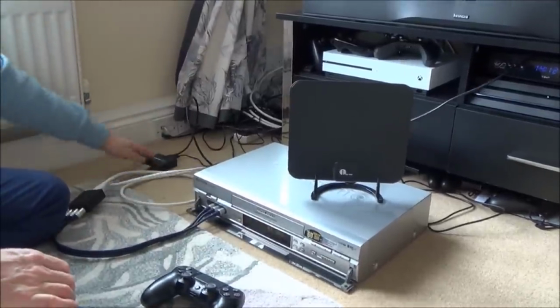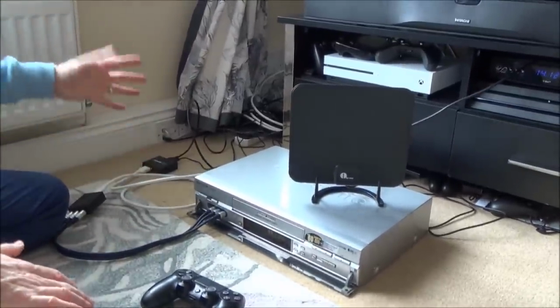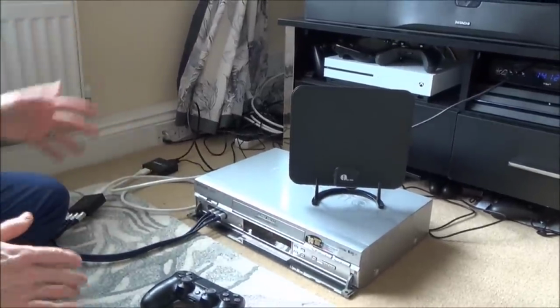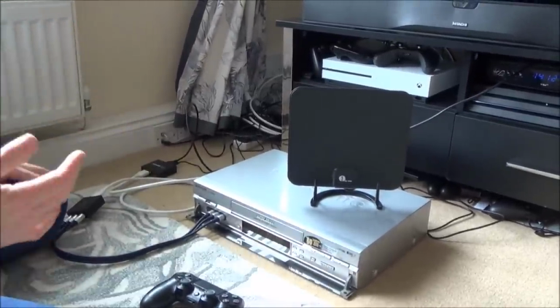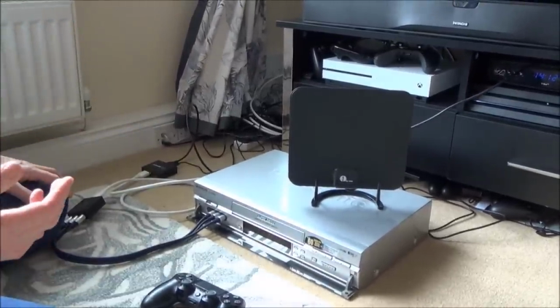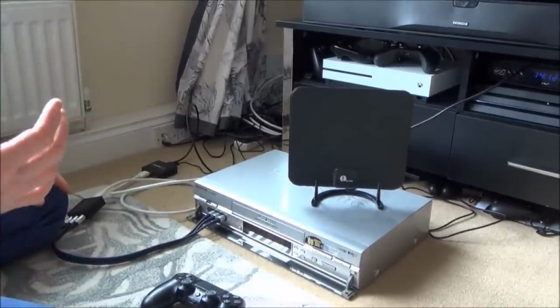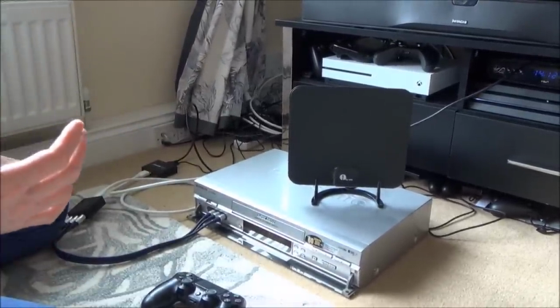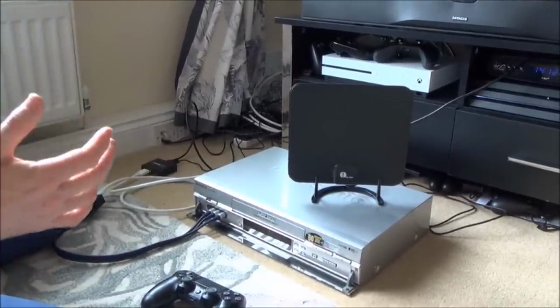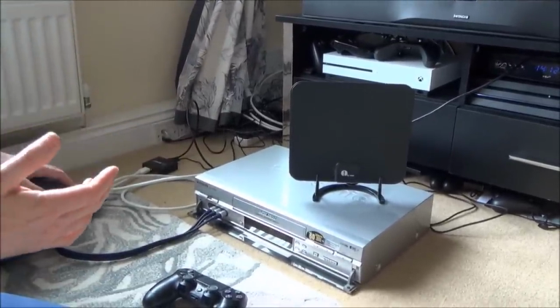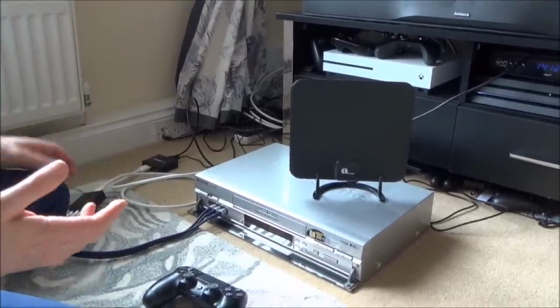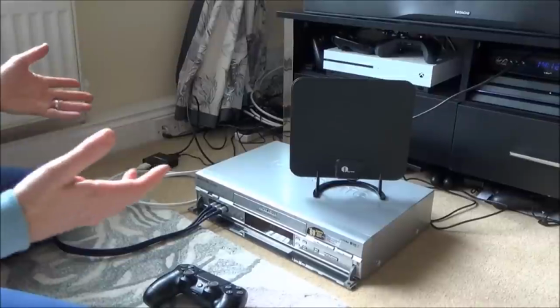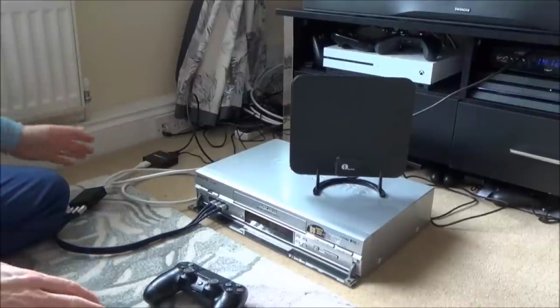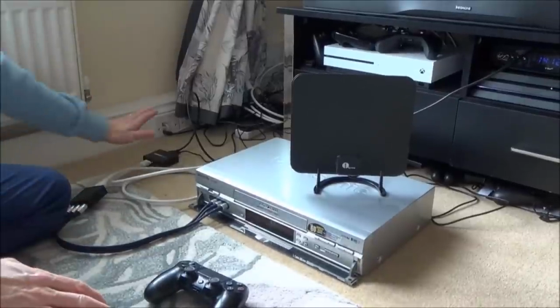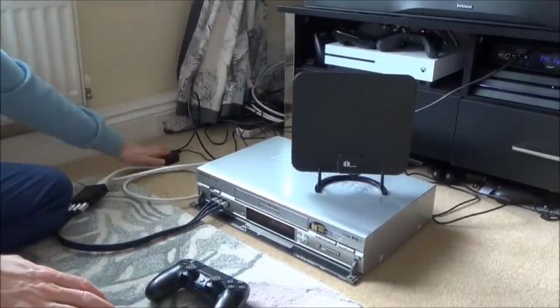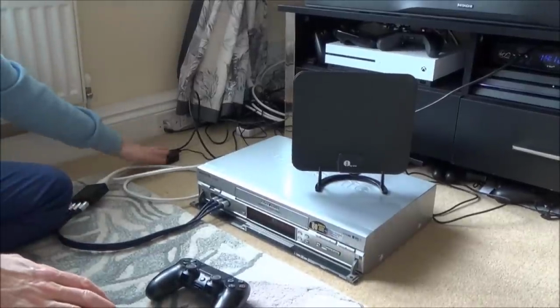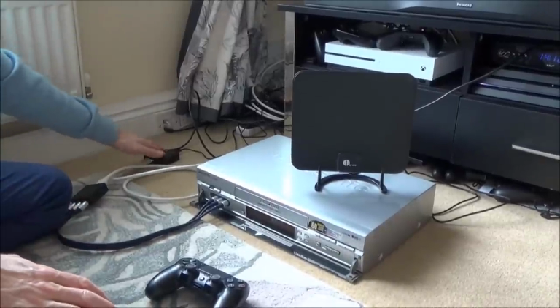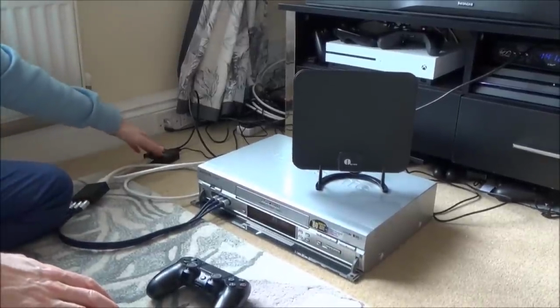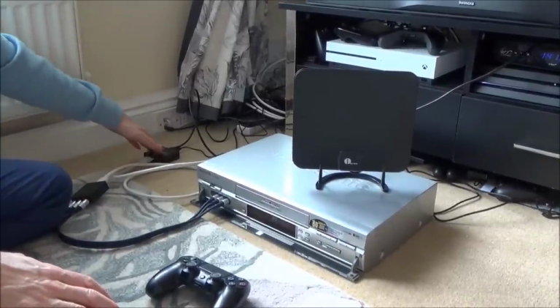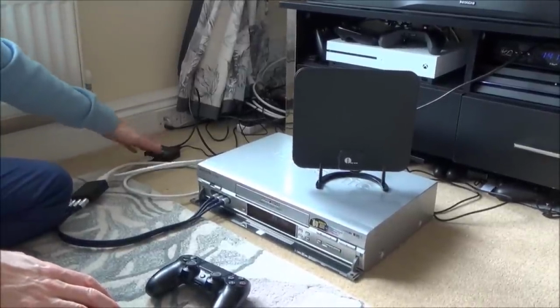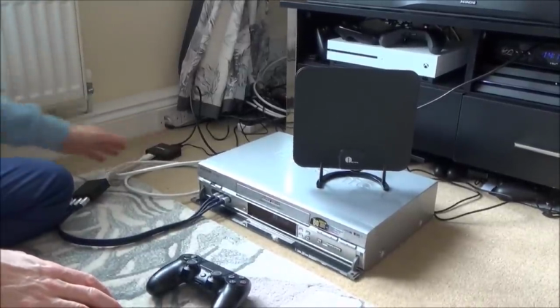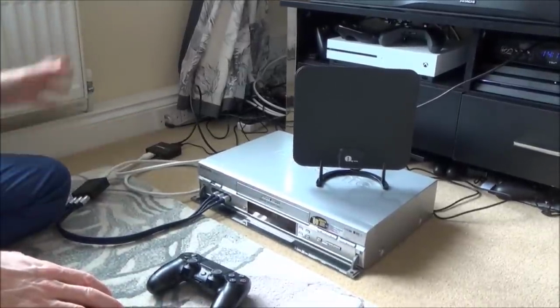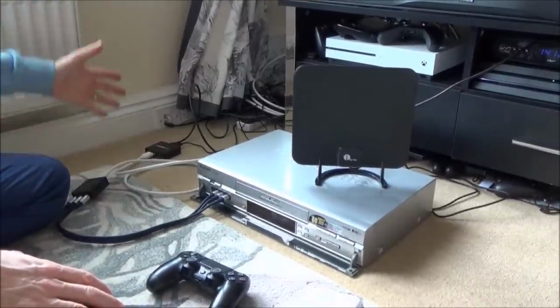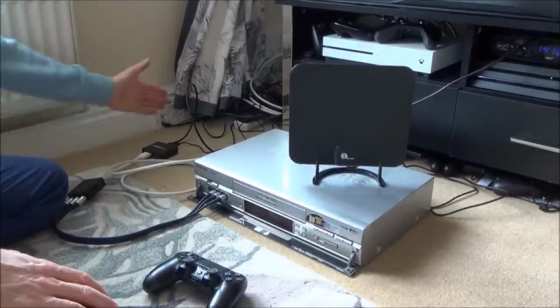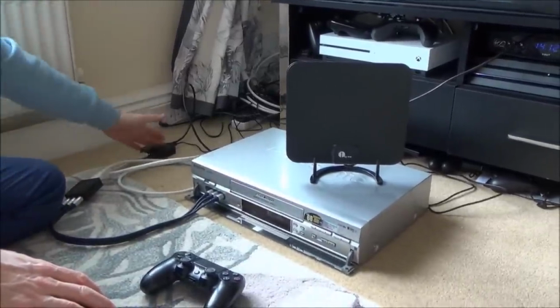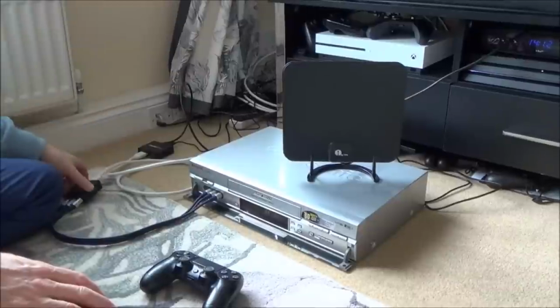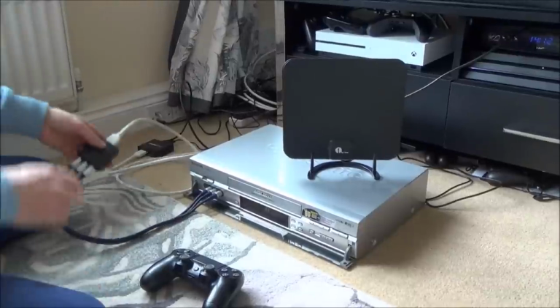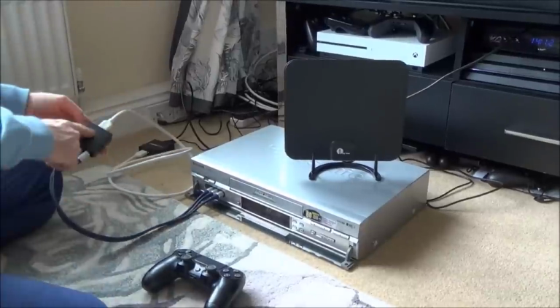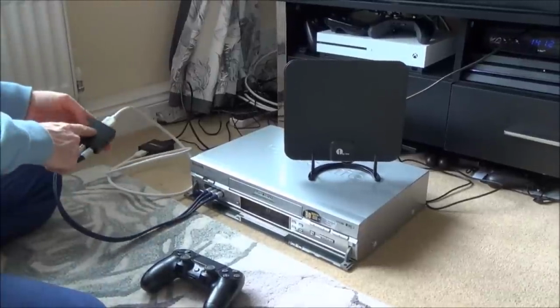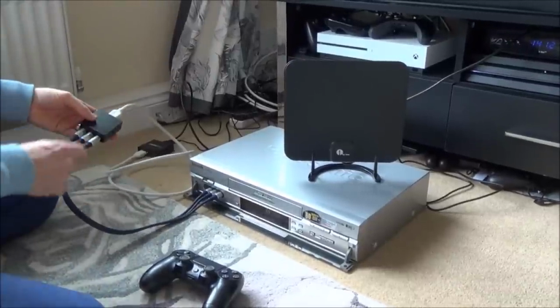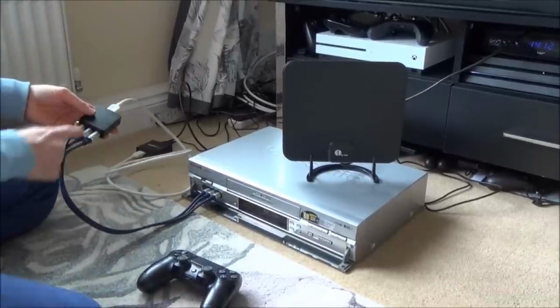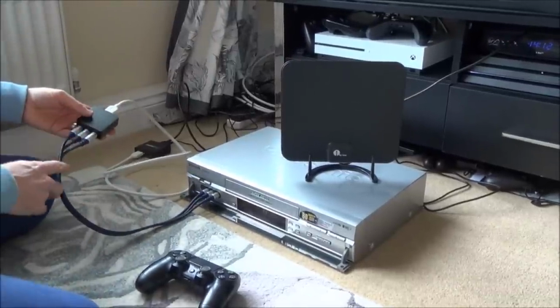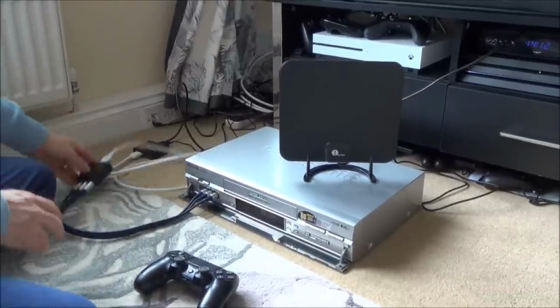For some reason with the PlayStation it doesn't work unless we put it through a splitter or switch first. It could have something to do with HDCP, but even when I turn that off in the settings it still doesn't work — it will only work when I put it through a switch or splitter. So it's digital into here and digital into here, and coming out it's analogue.